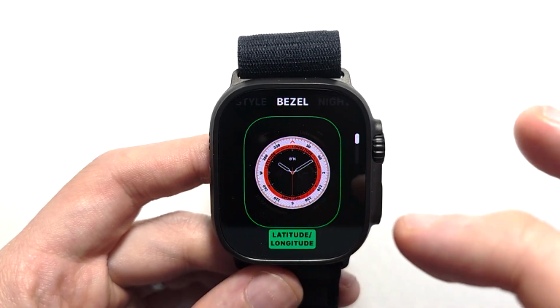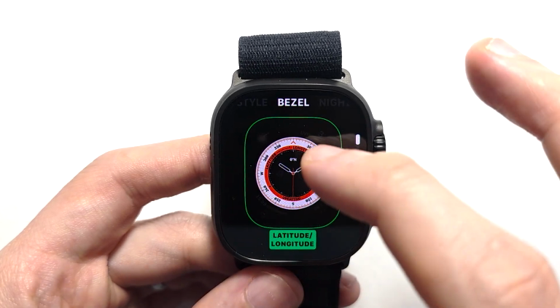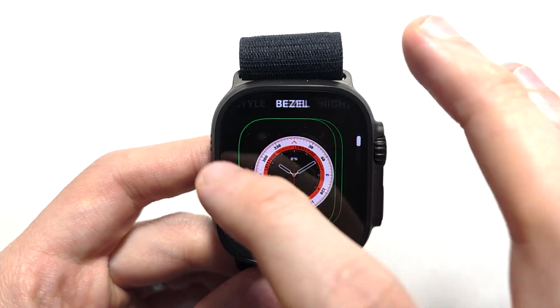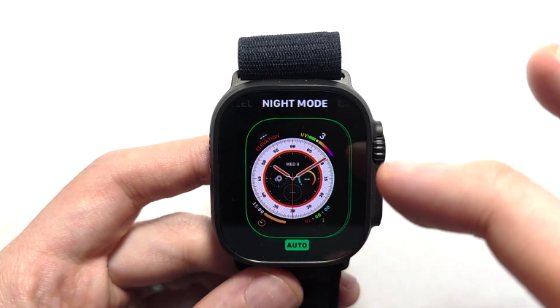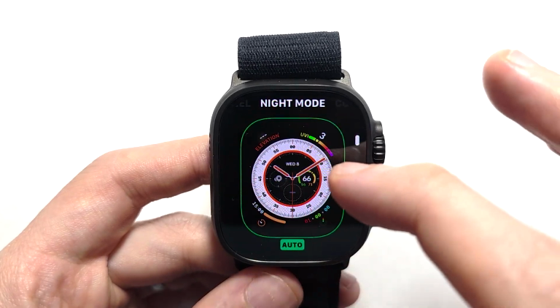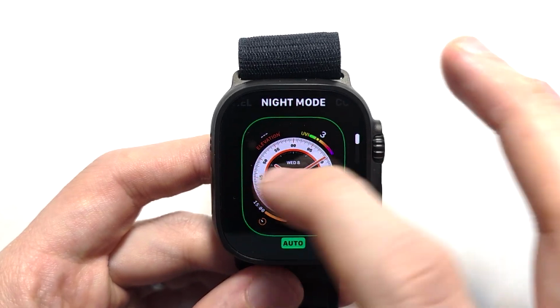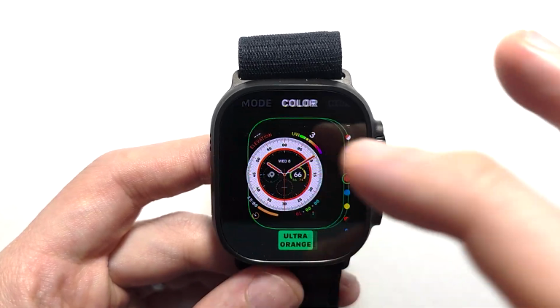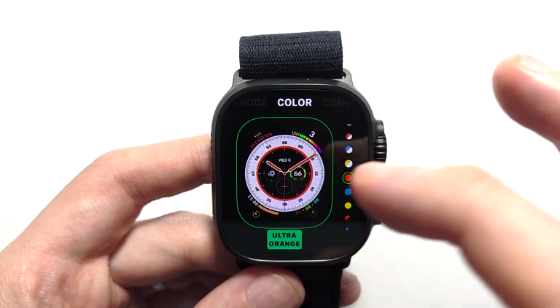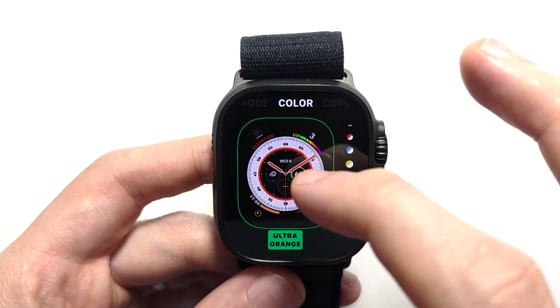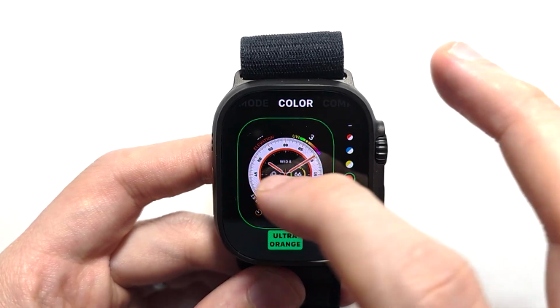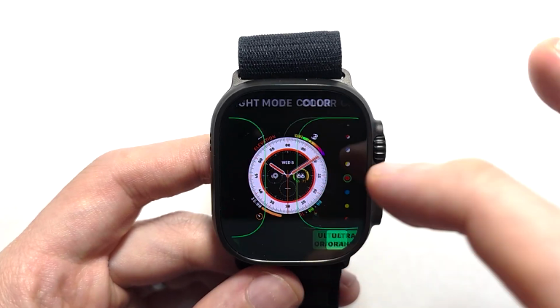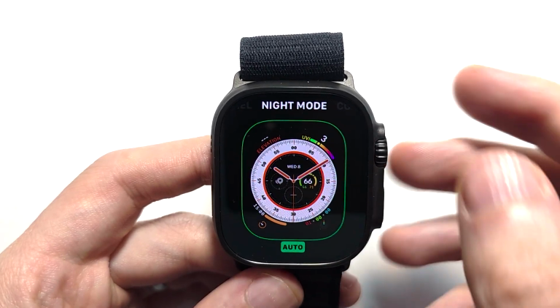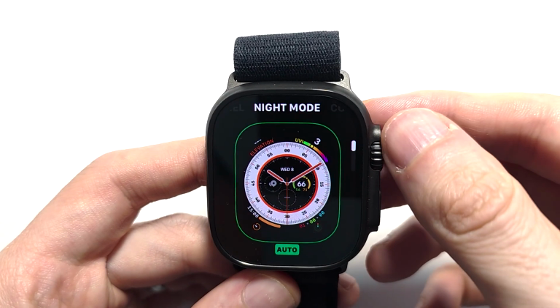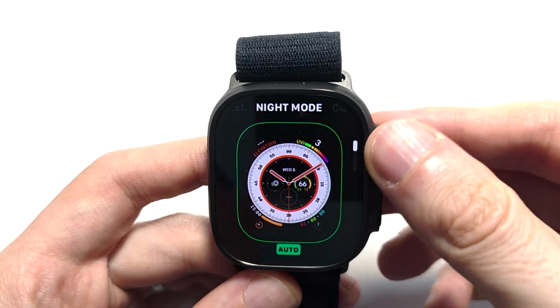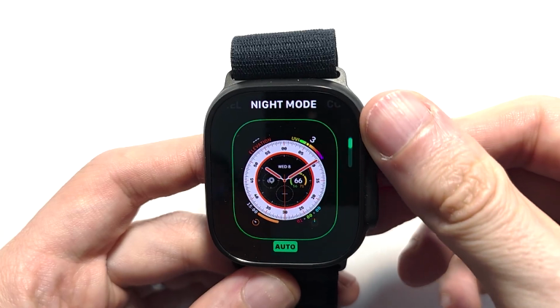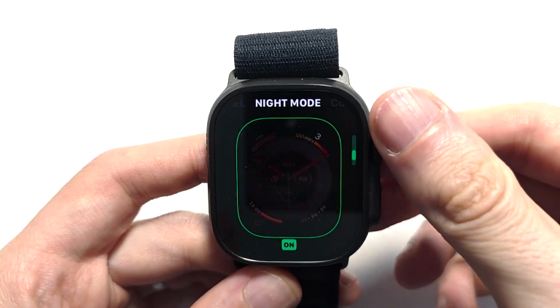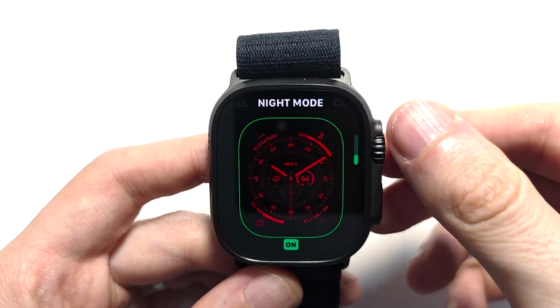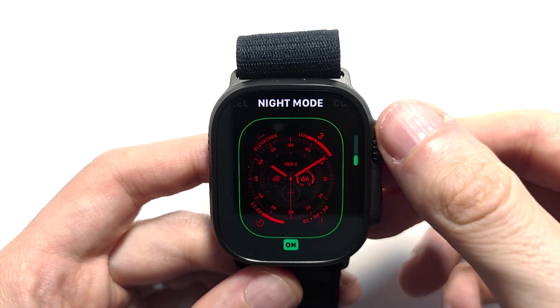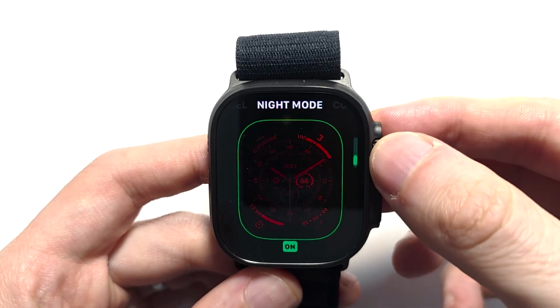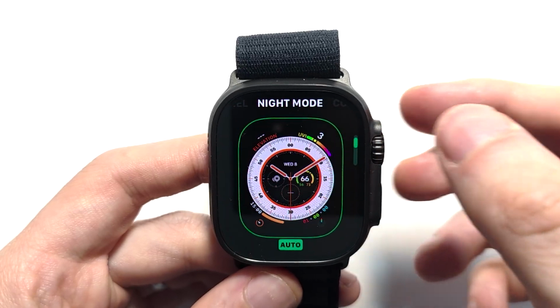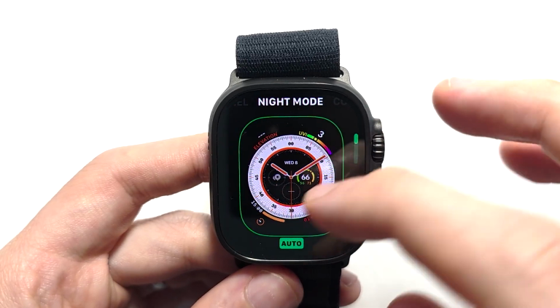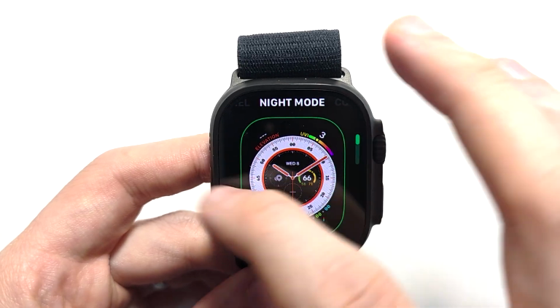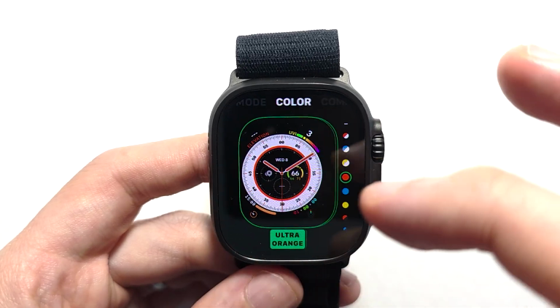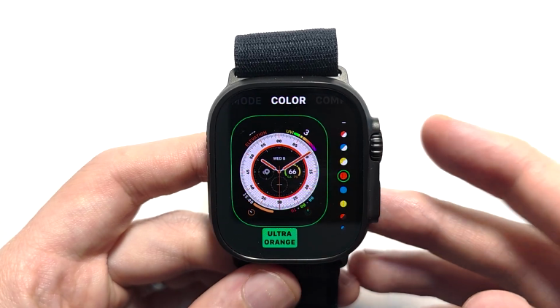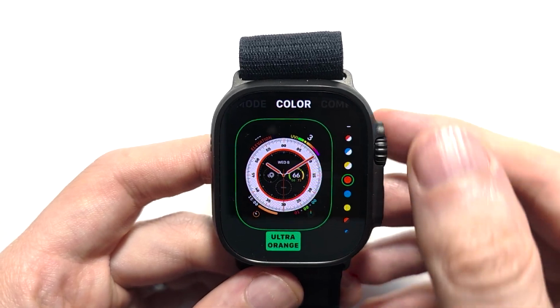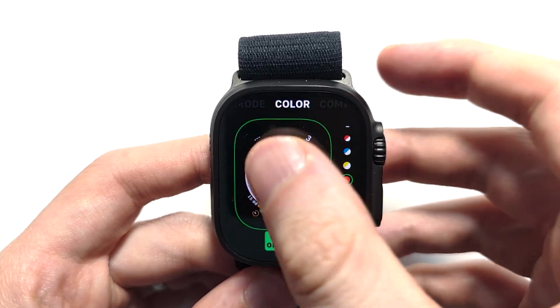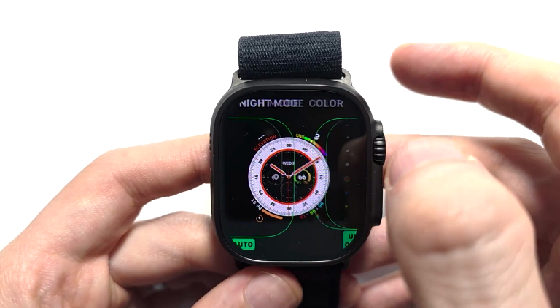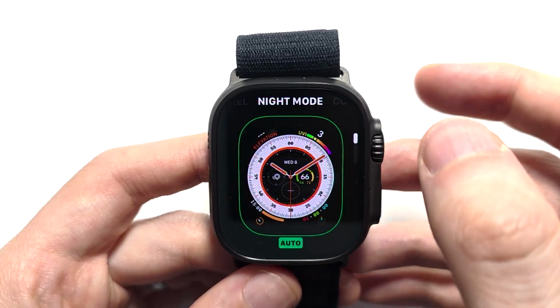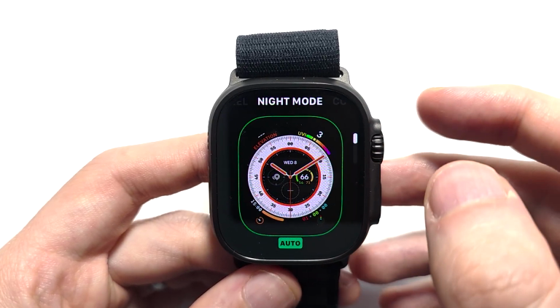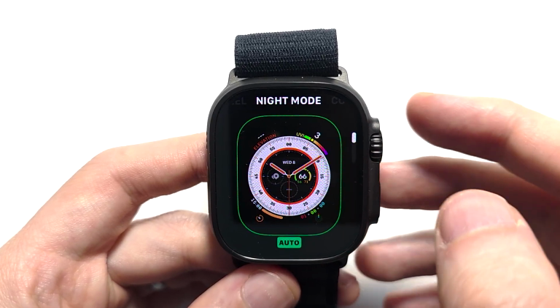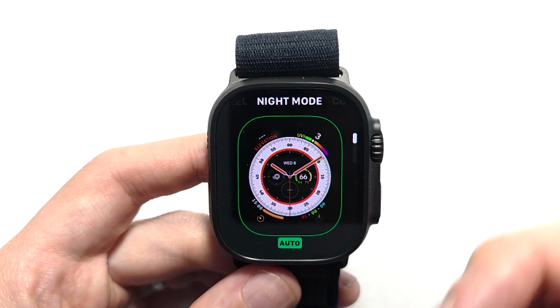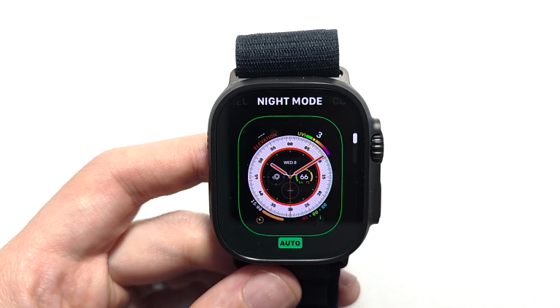For these, once again, you can adjust different stuff. When you're done, press the crown.